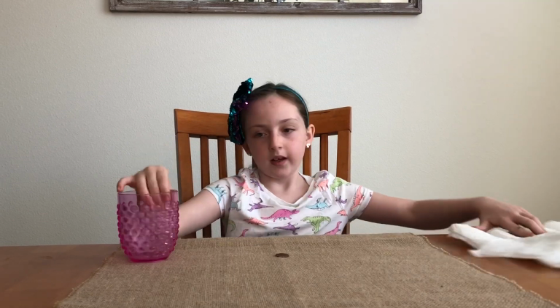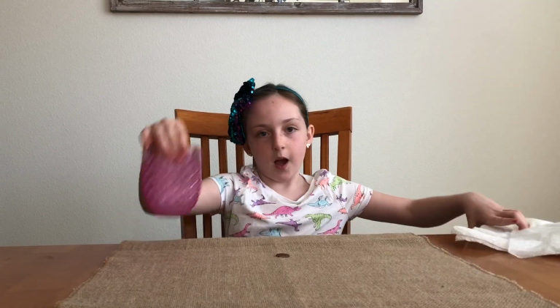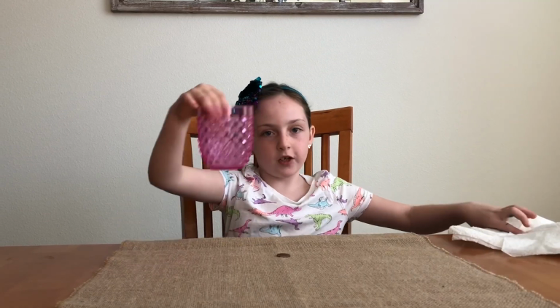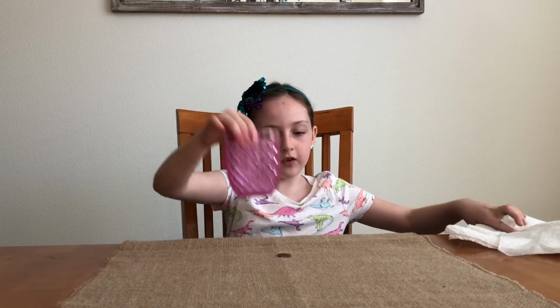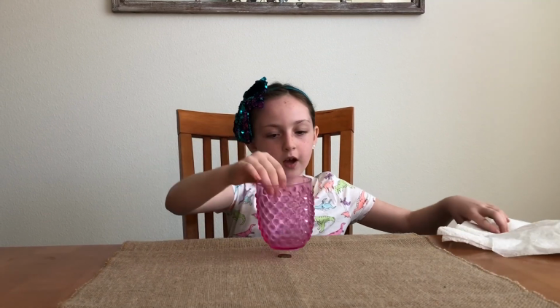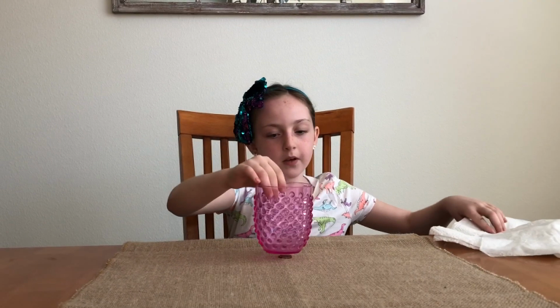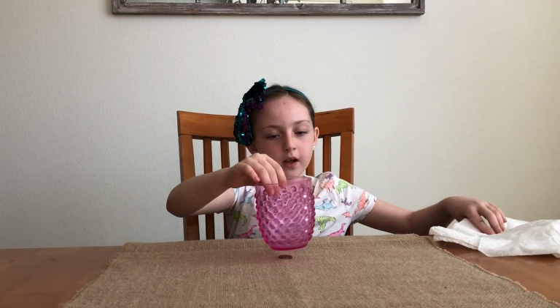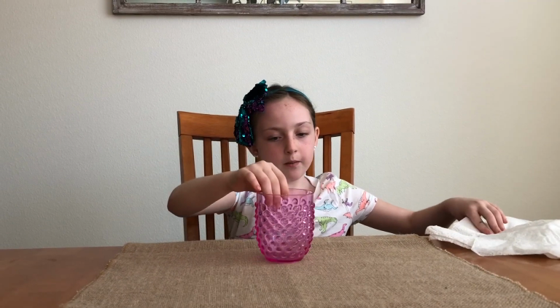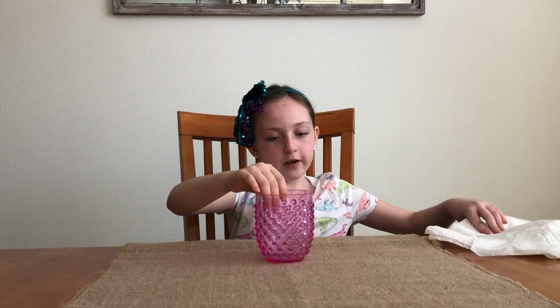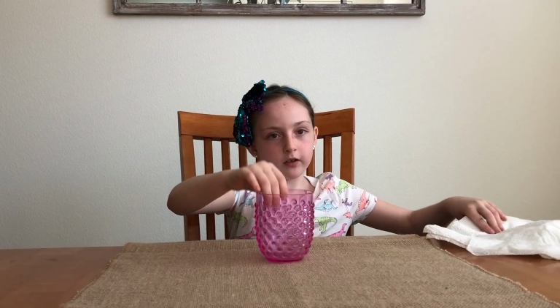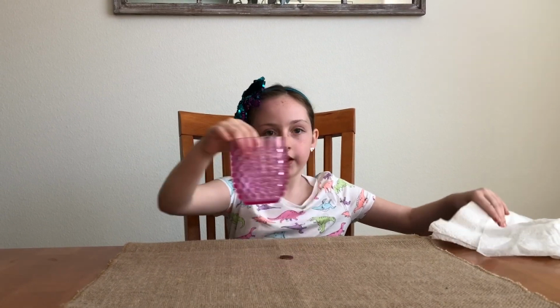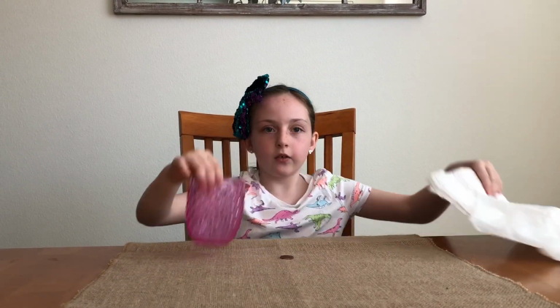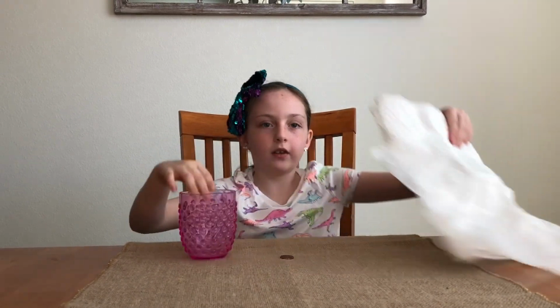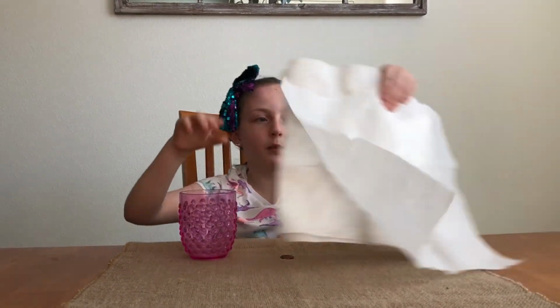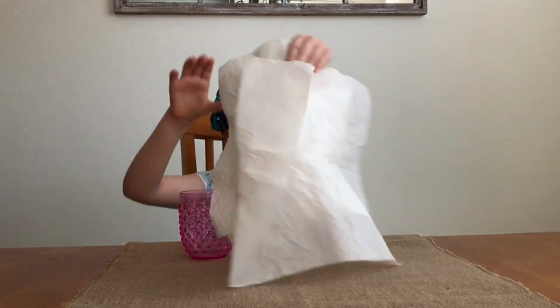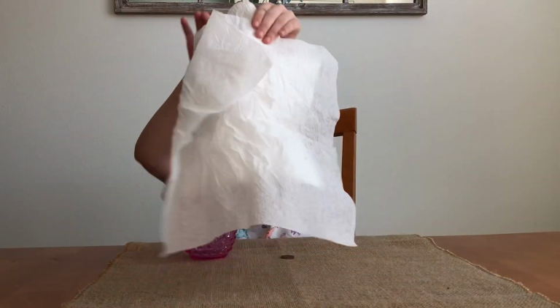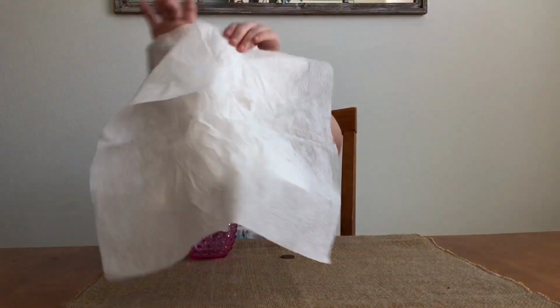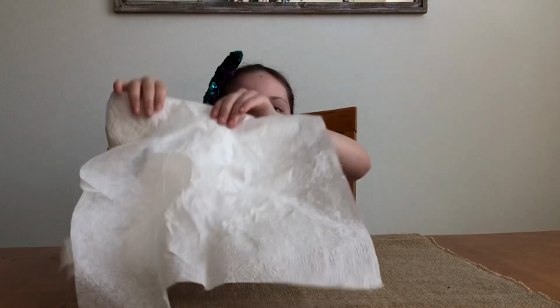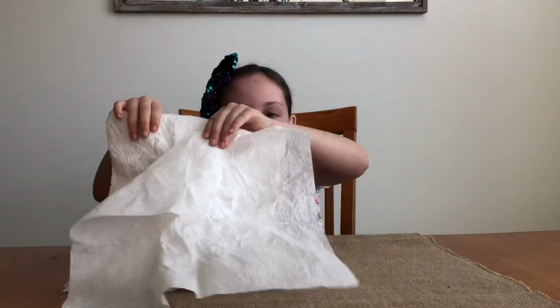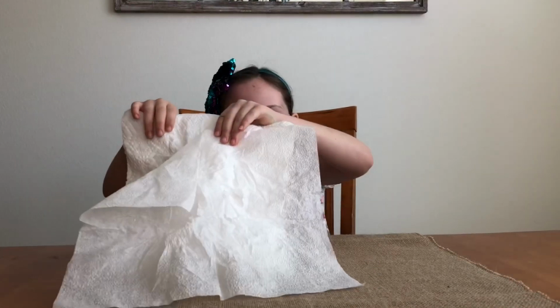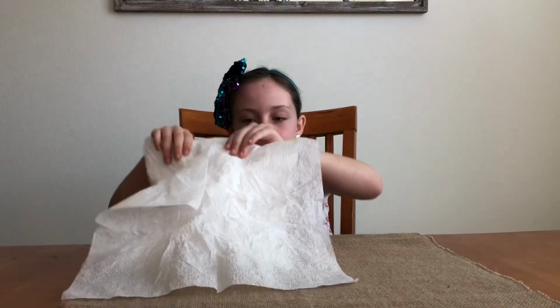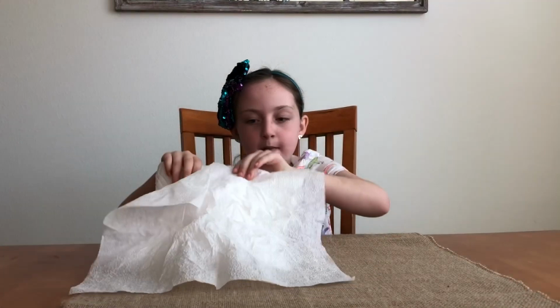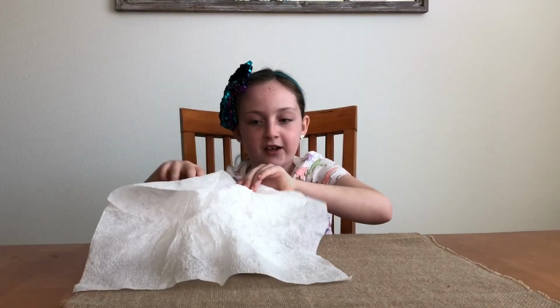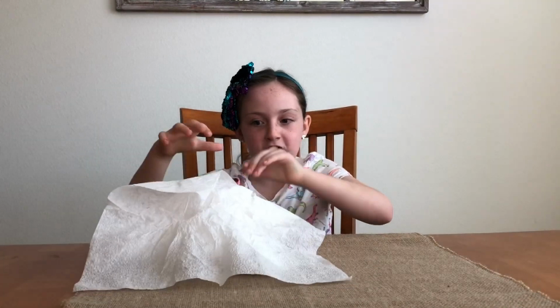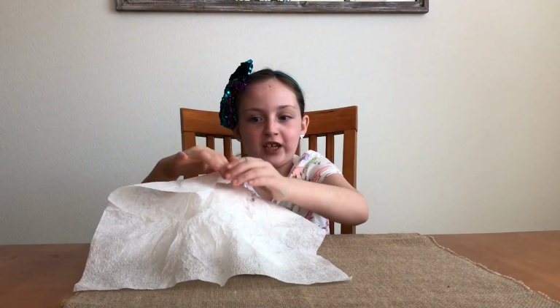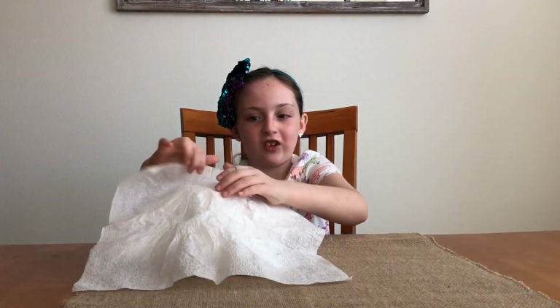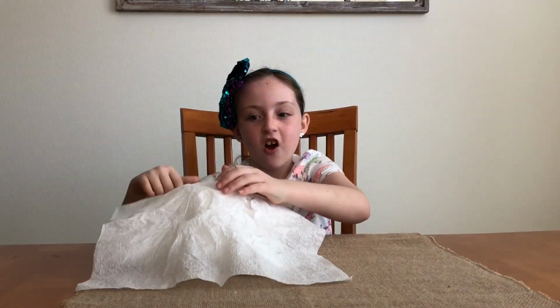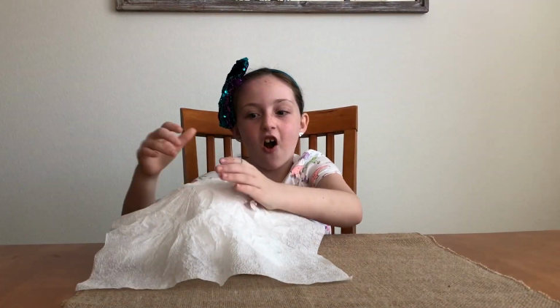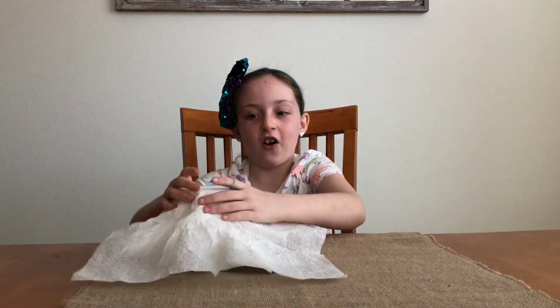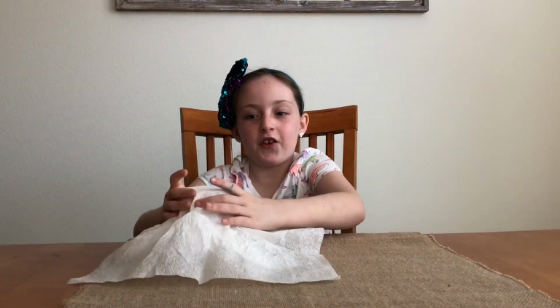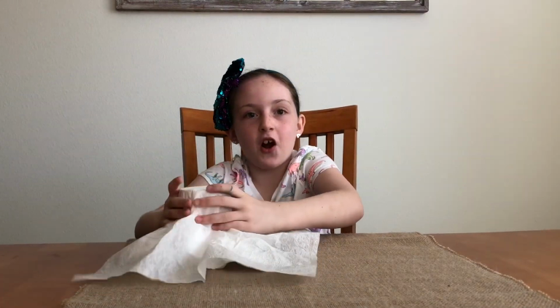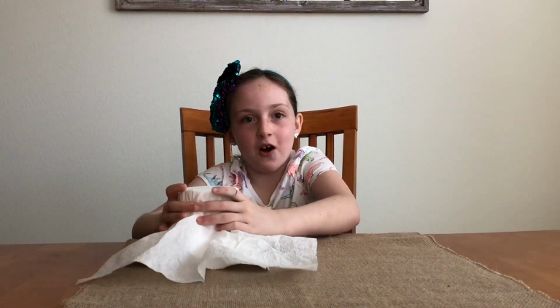I'm going to use this cup and put it on the coin so it disappears. And I'm going to put magic sheets on the cup.